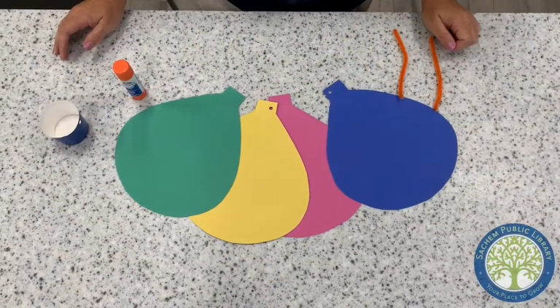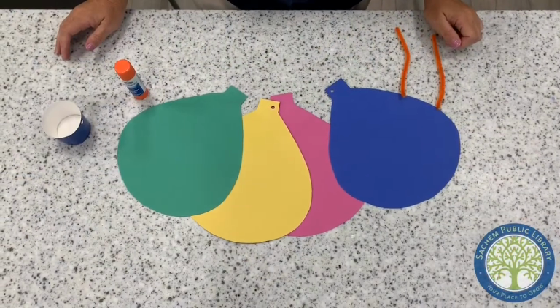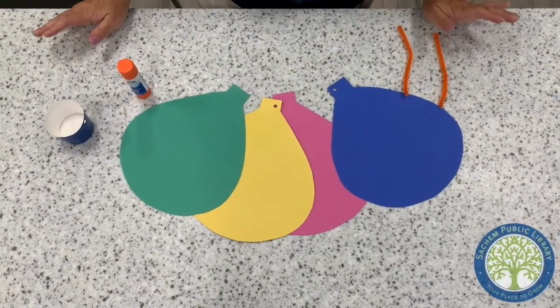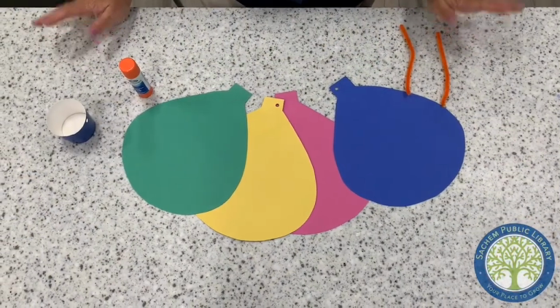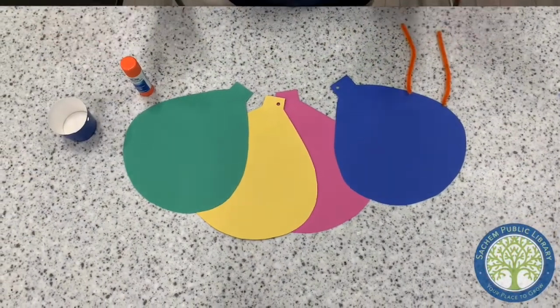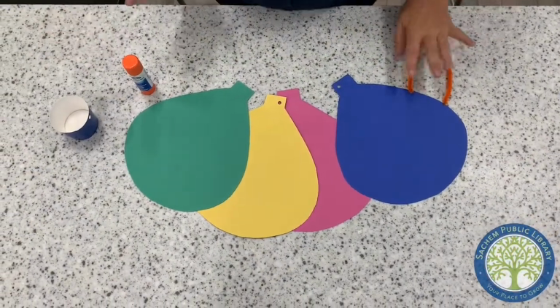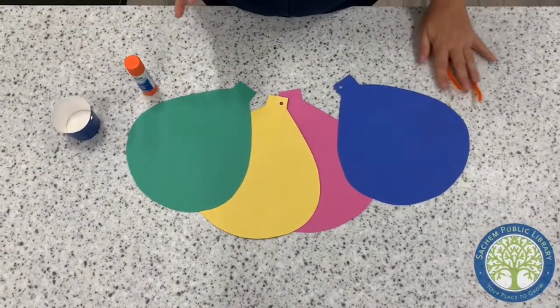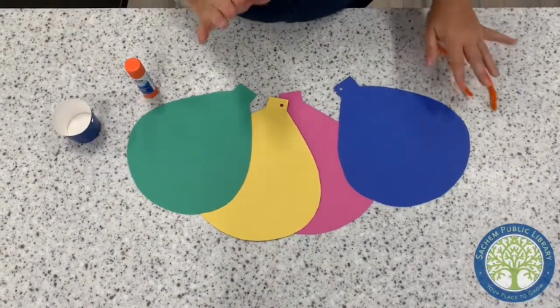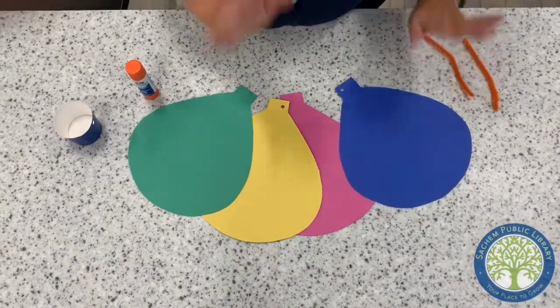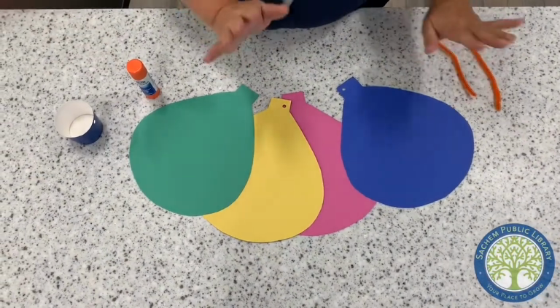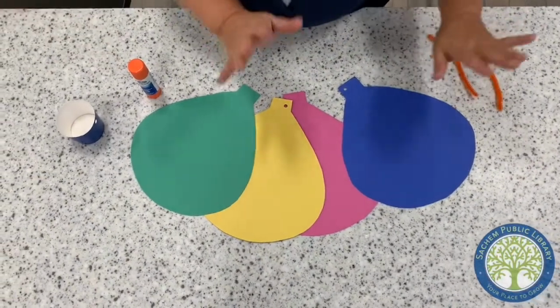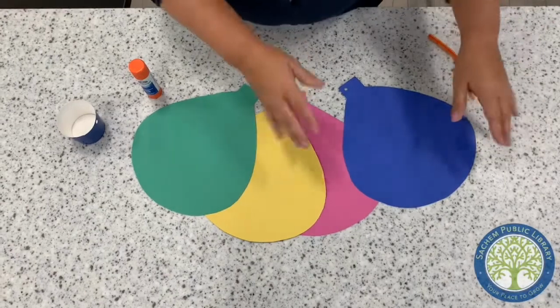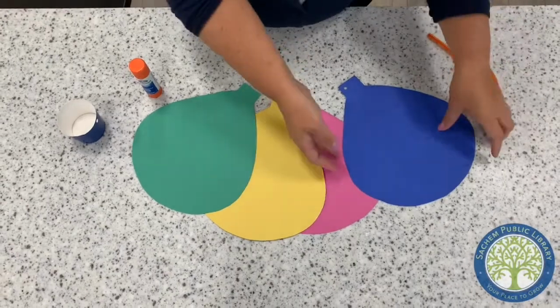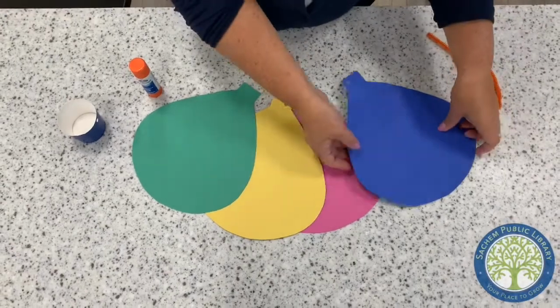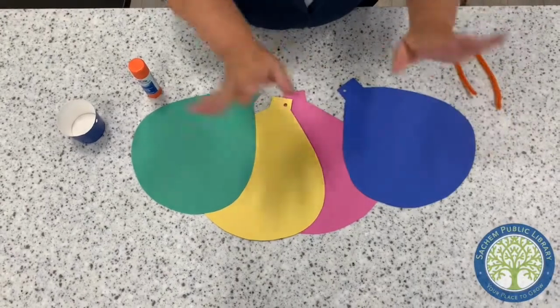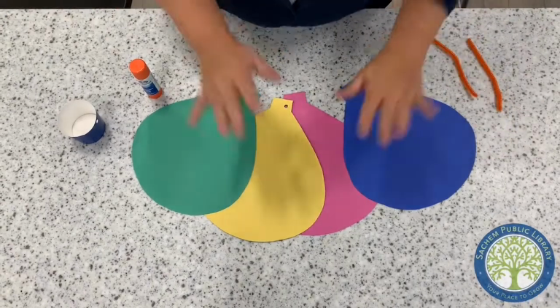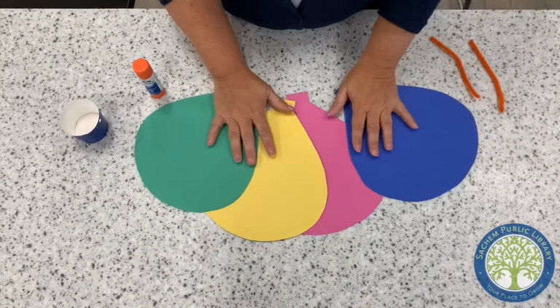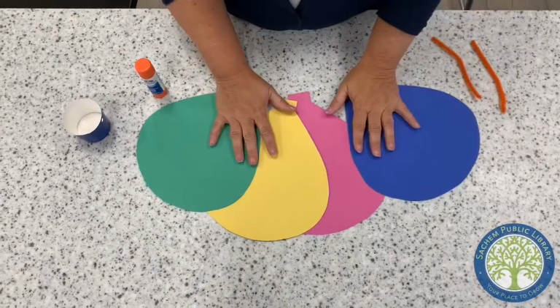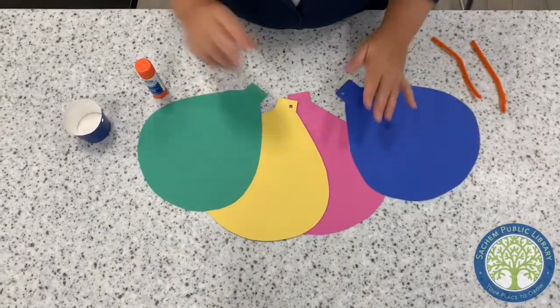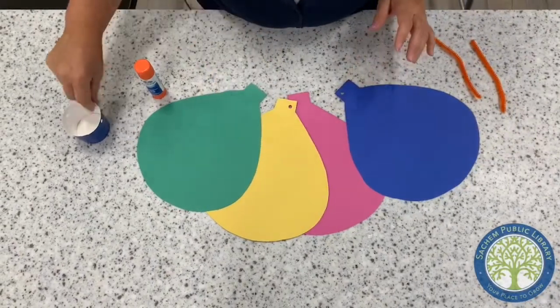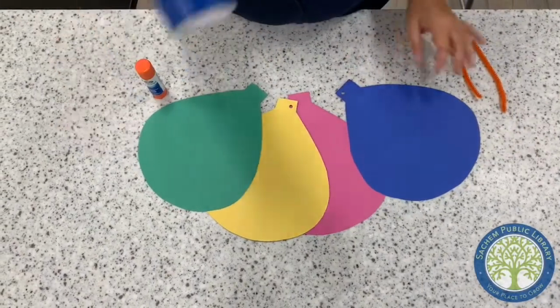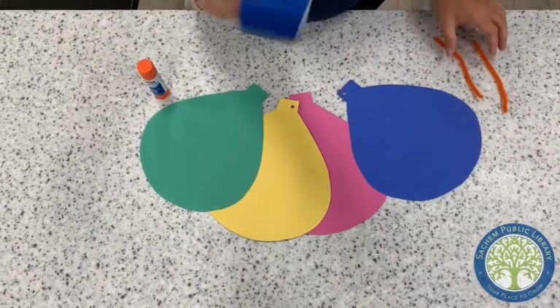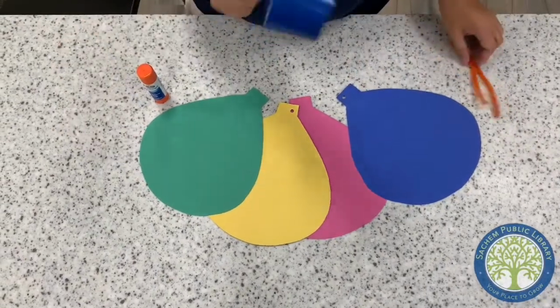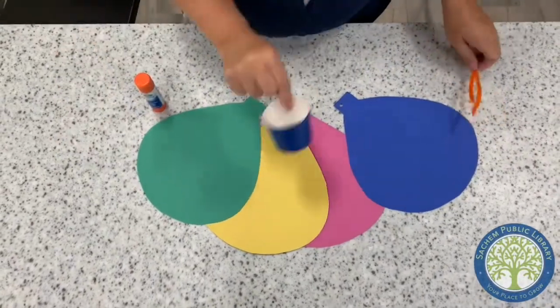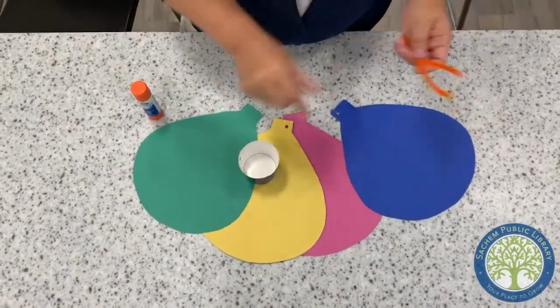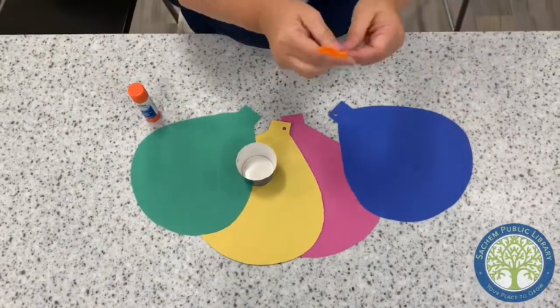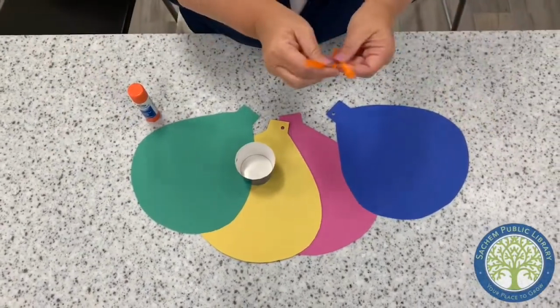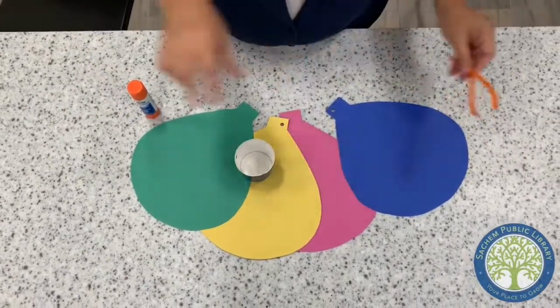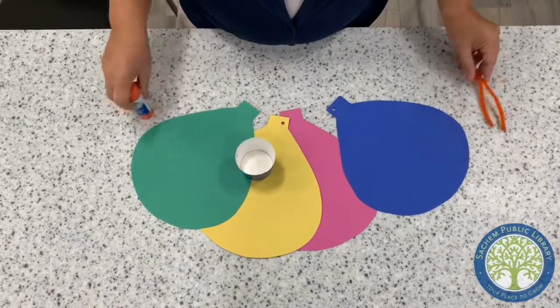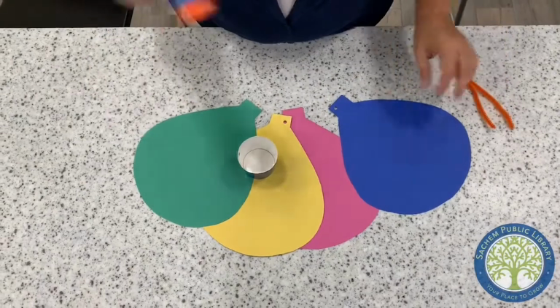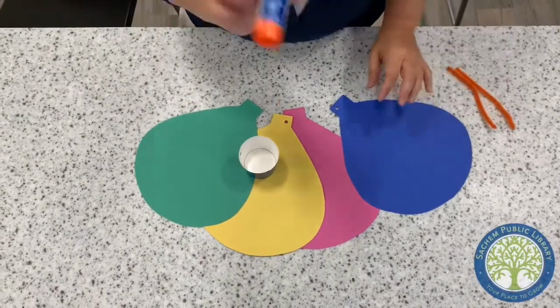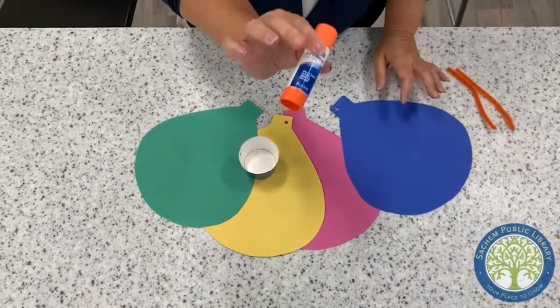Okay, Sage and families, today we're gonna be making a hot air balloon. You're gonna get four pieces in your pack: a cup, two chenille stems, and you're gonna need to use your own glue stick from home.